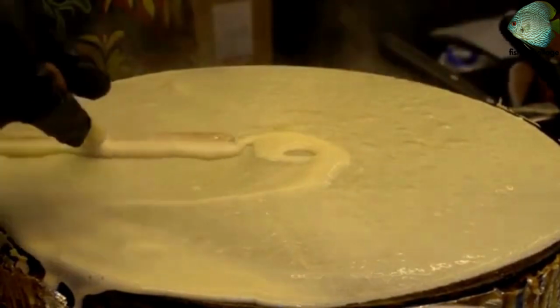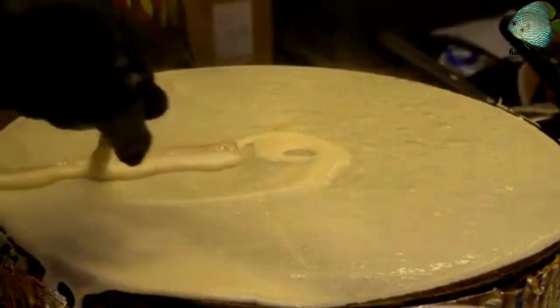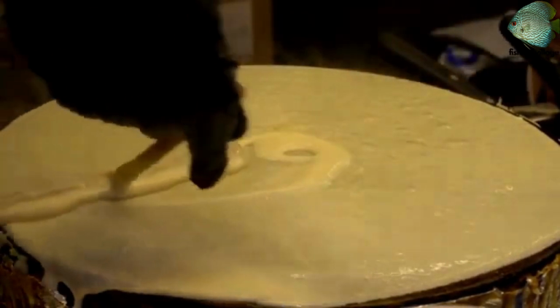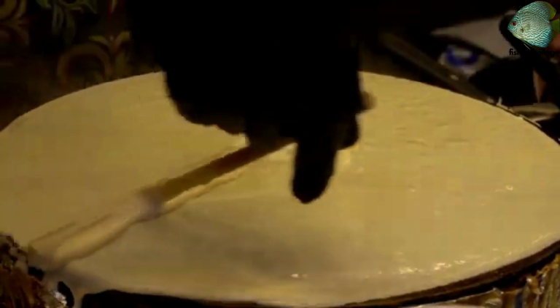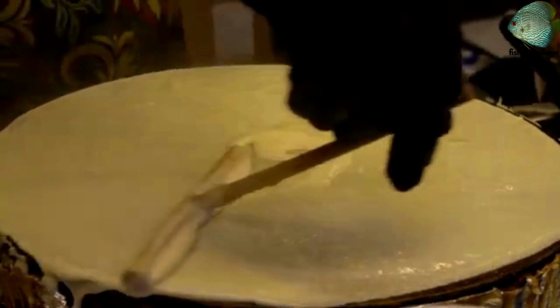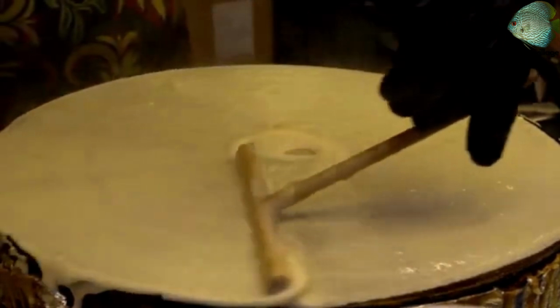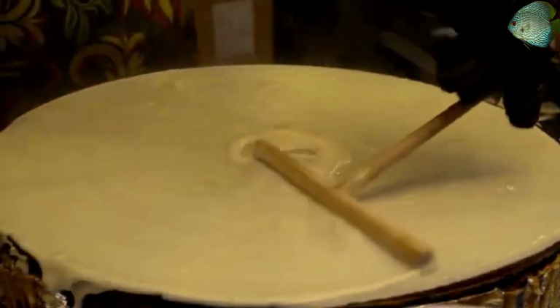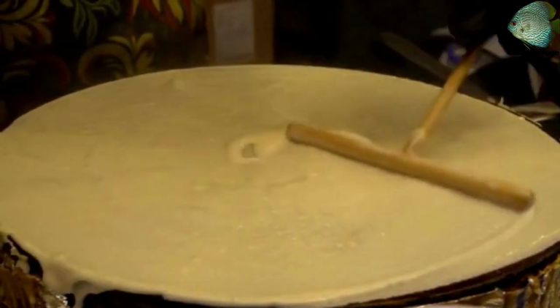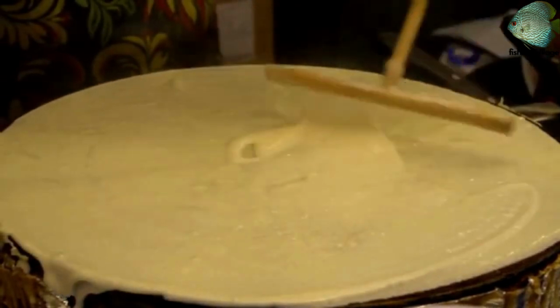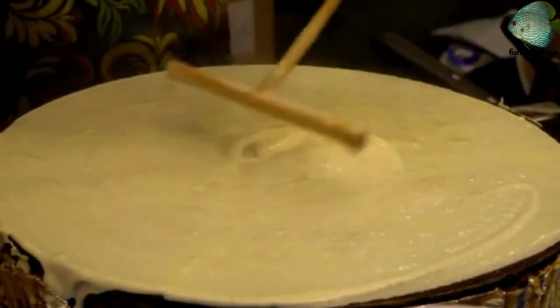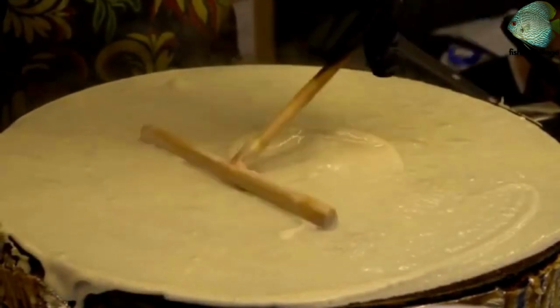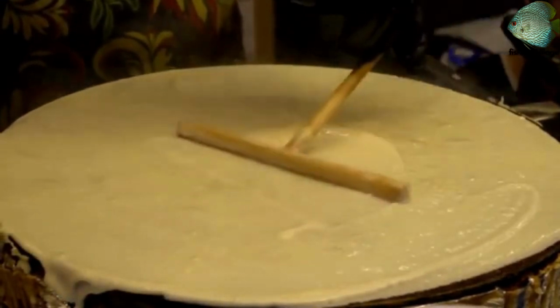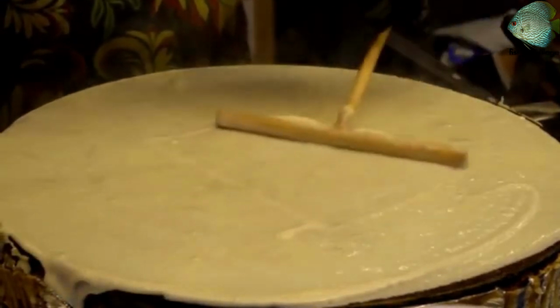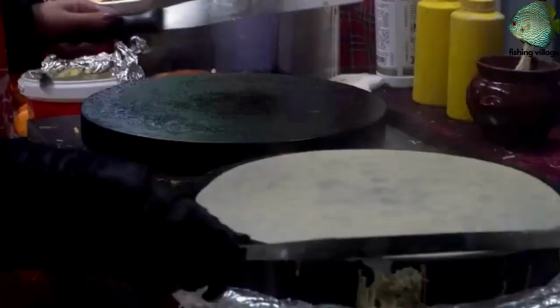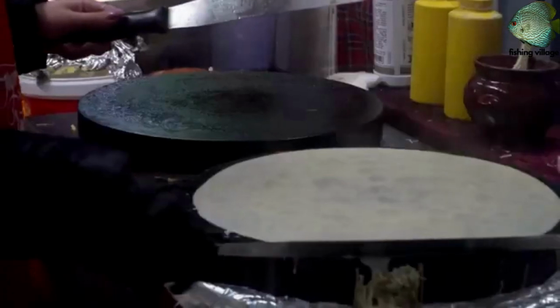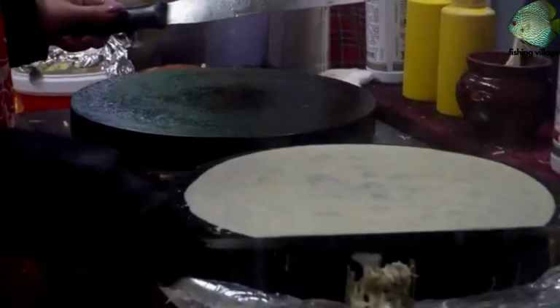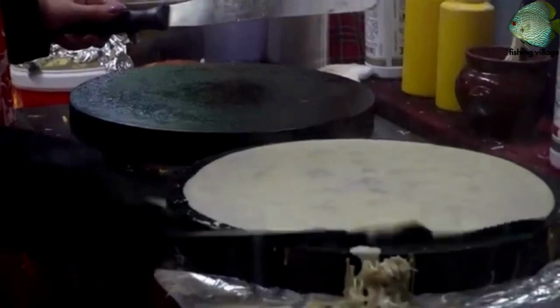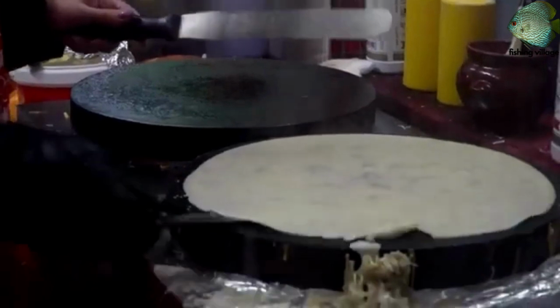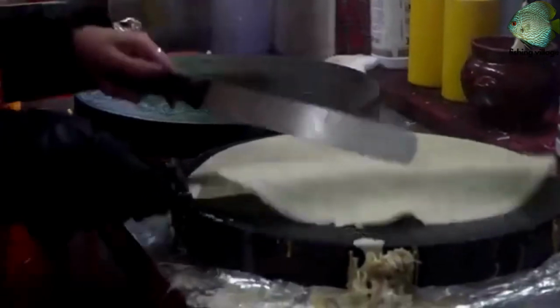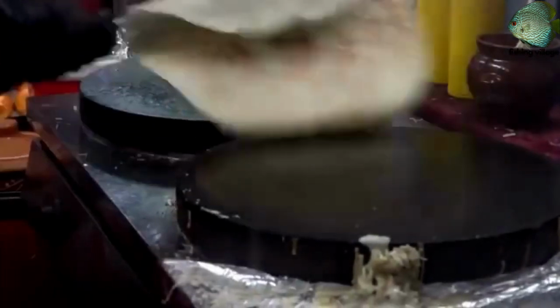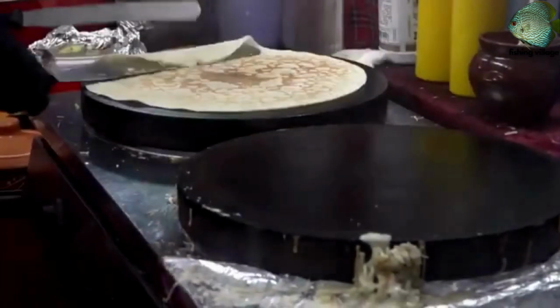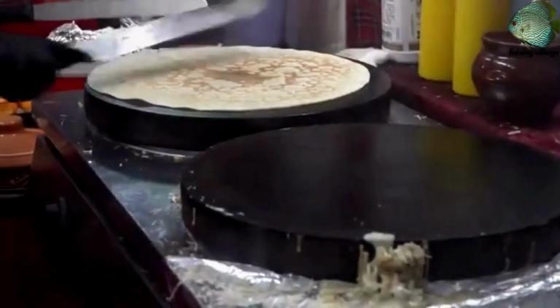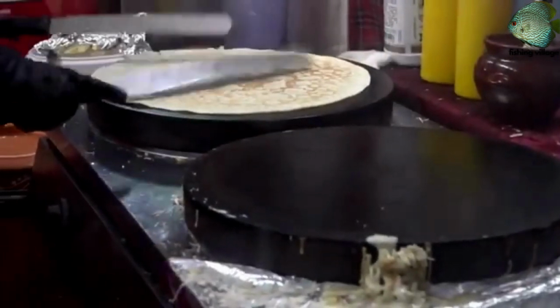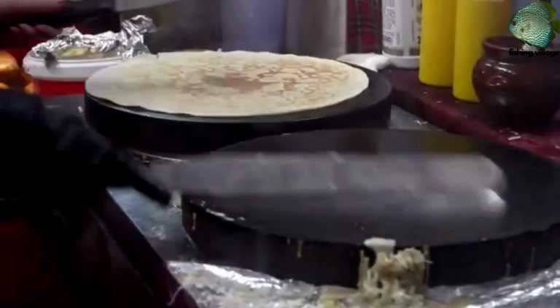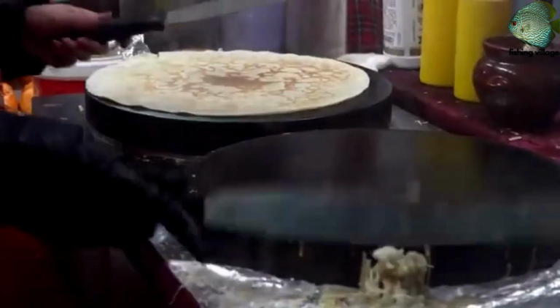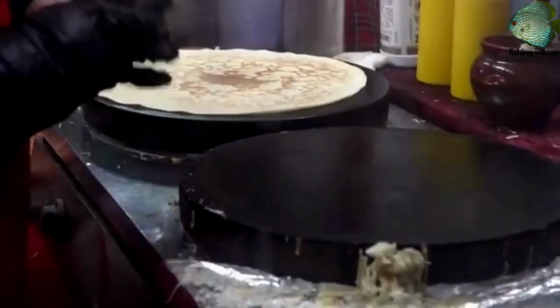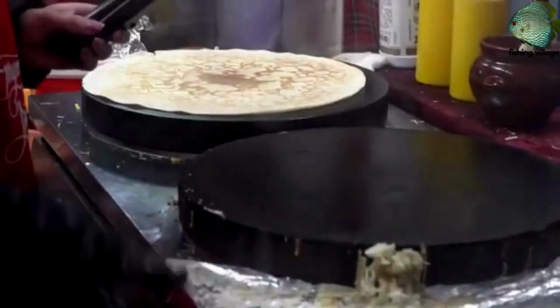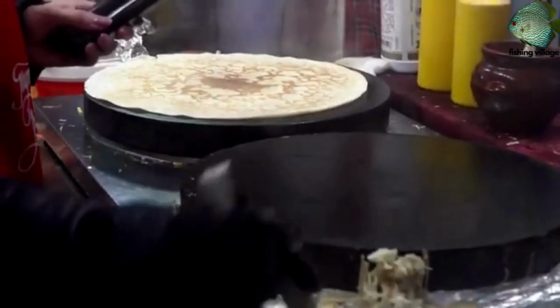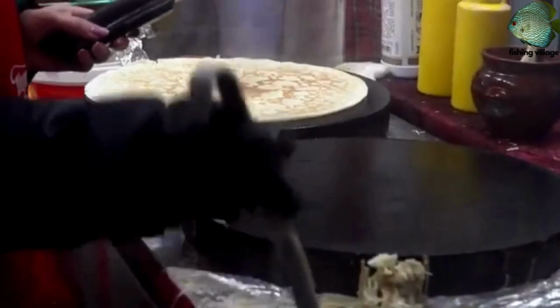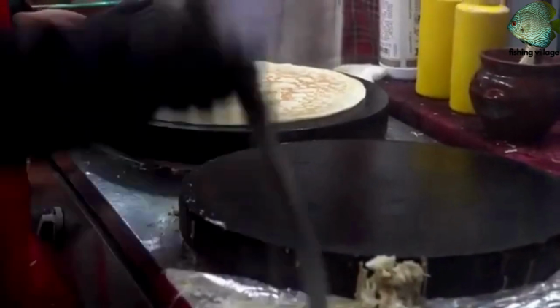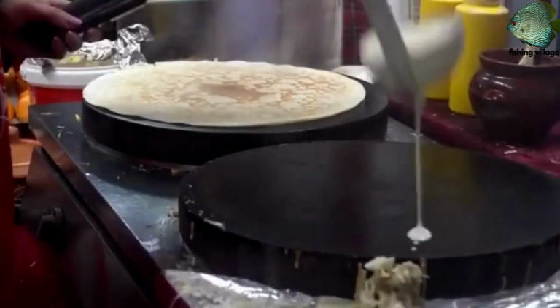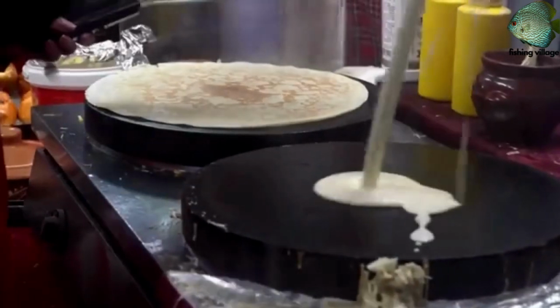Cook the crepe for 1-2 minutes on one side, until the edges start to turn golden brown. Flip the crepe and cook for an additional 1-2 minutes on the other side.